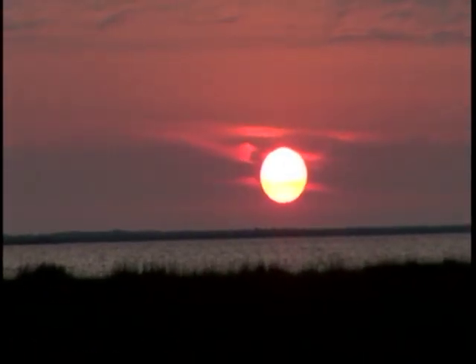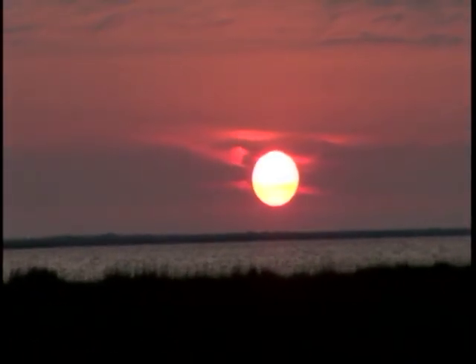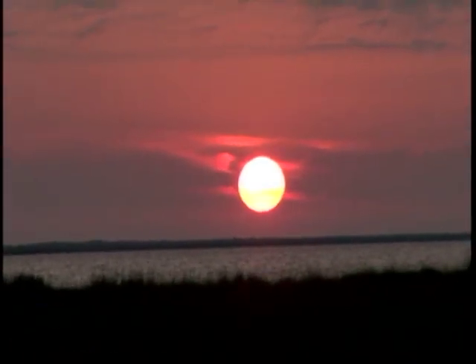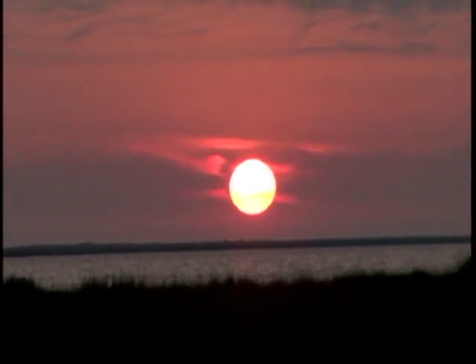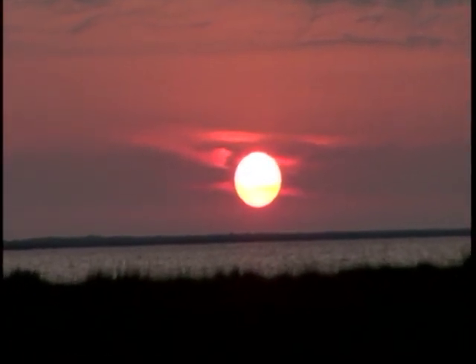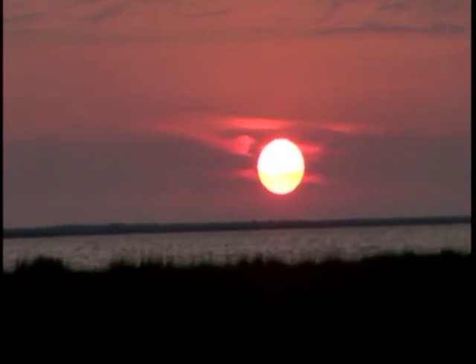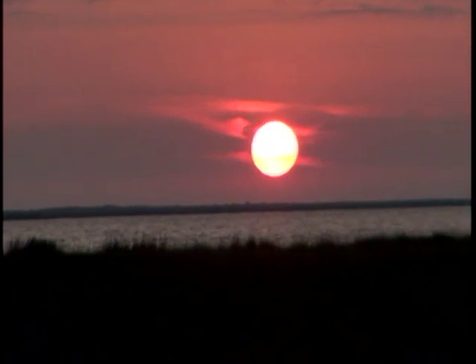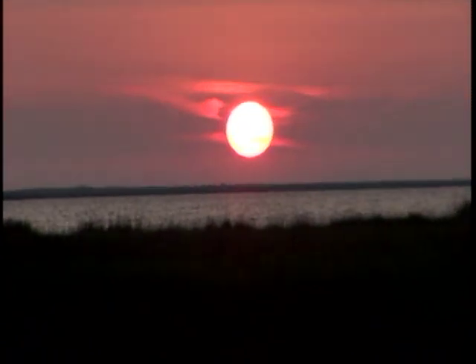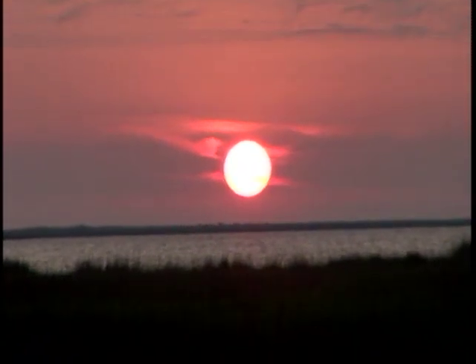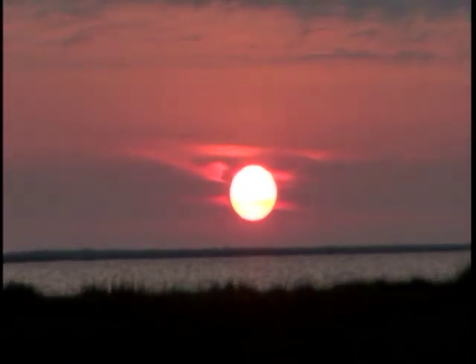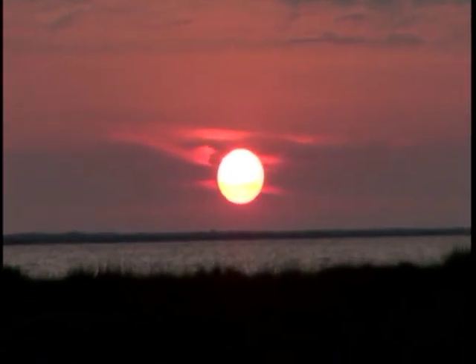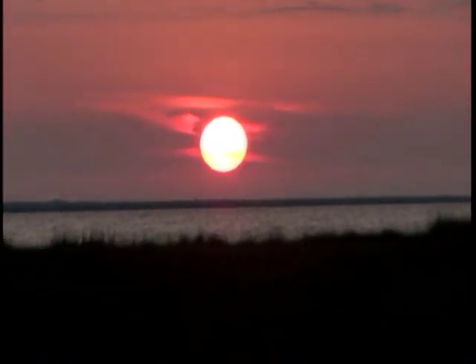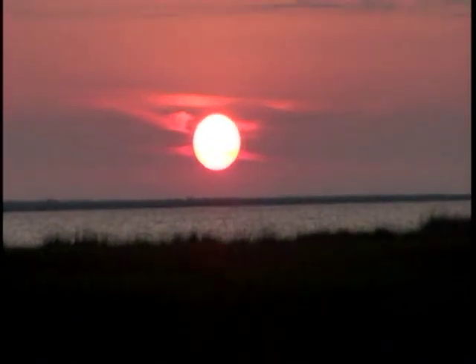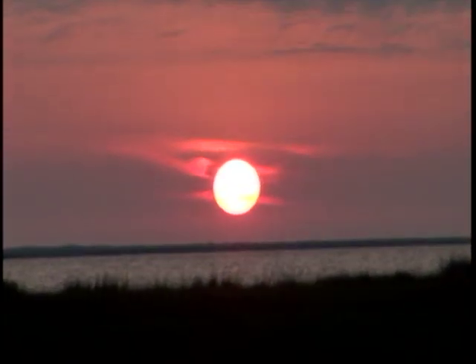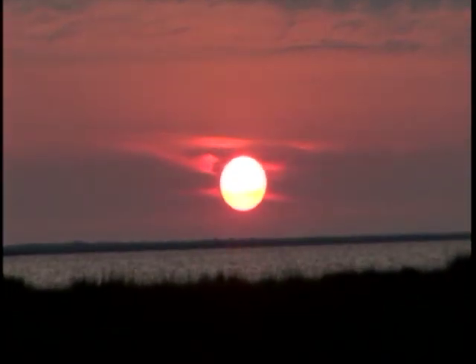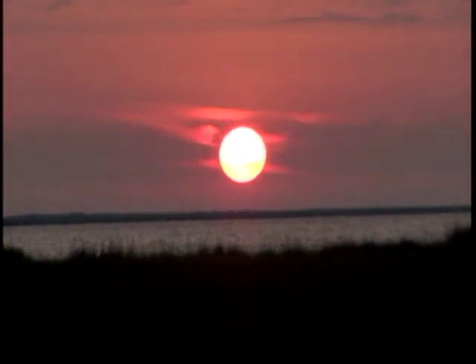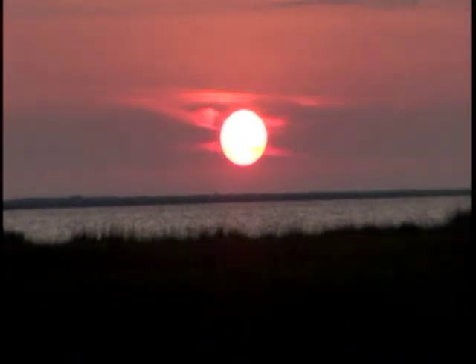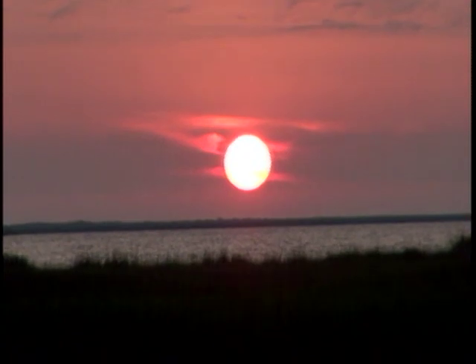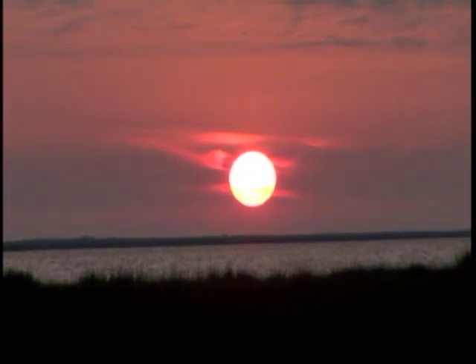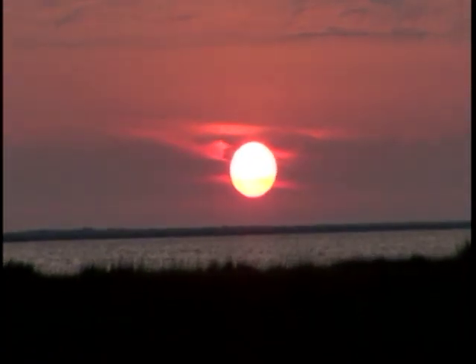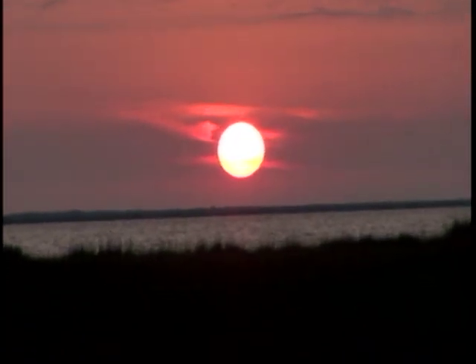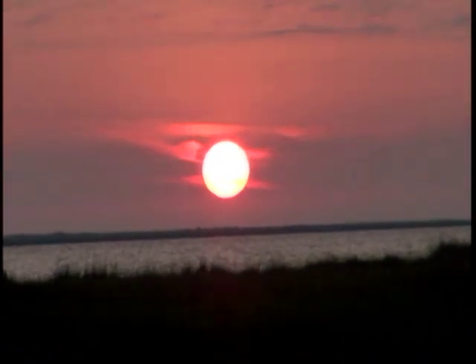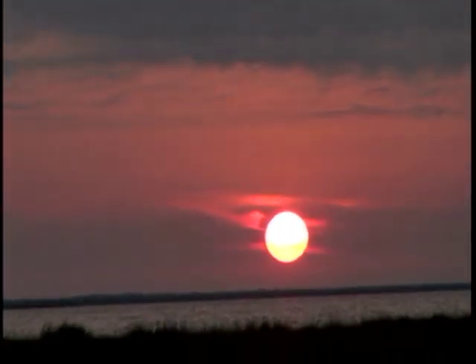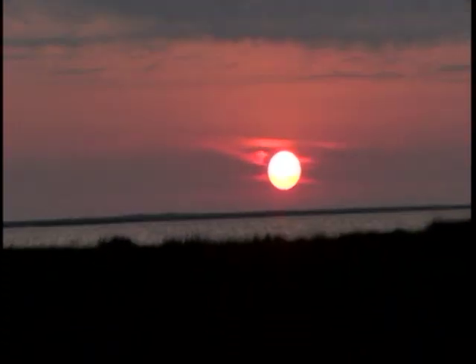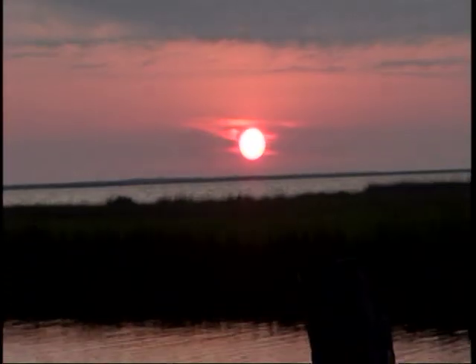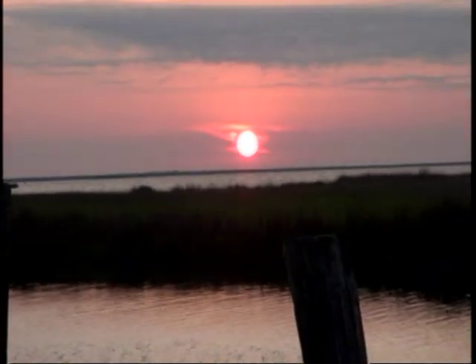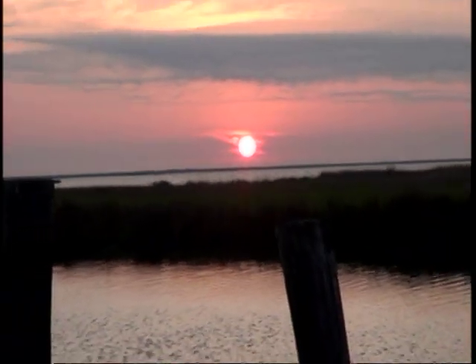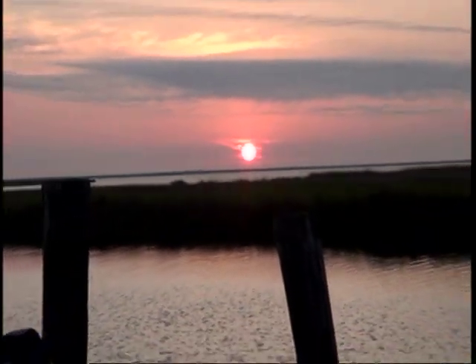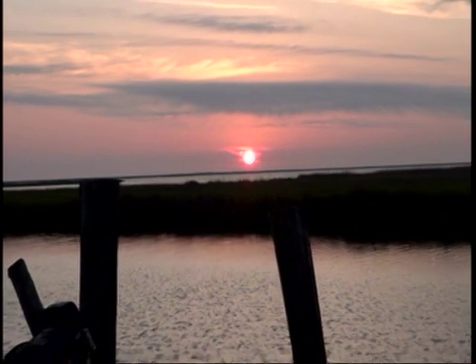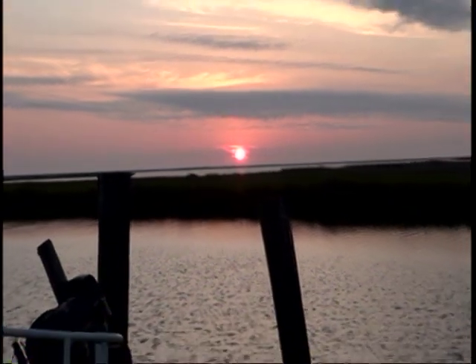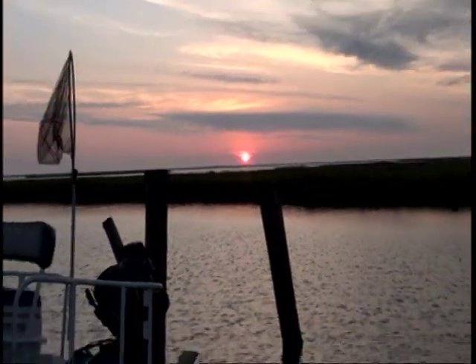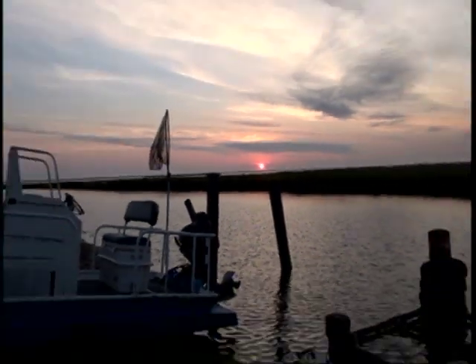It's Saturday before Easter 2014, that makes it April 19th, and we're going to try out for some redfish today with Mr. T-Boys.